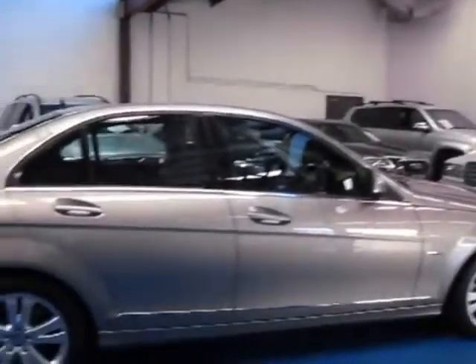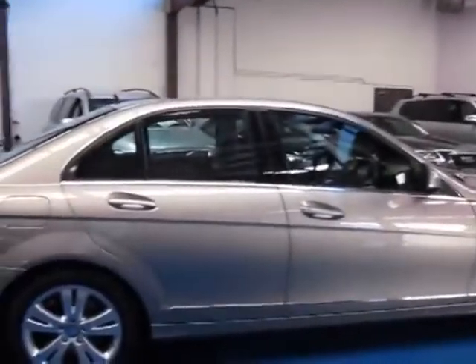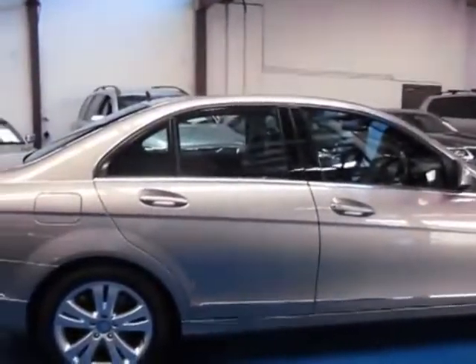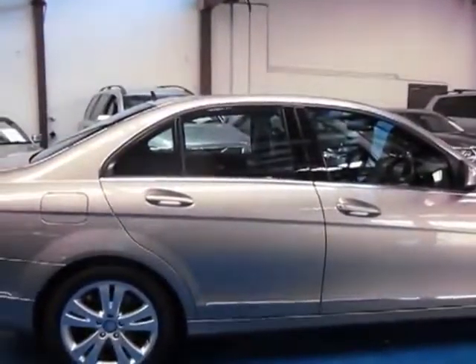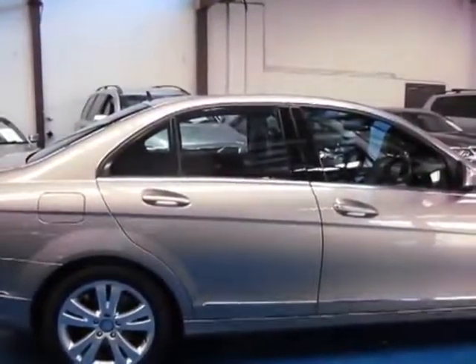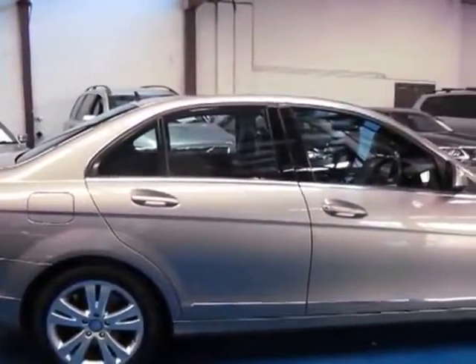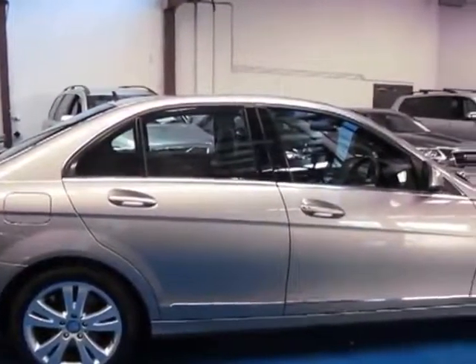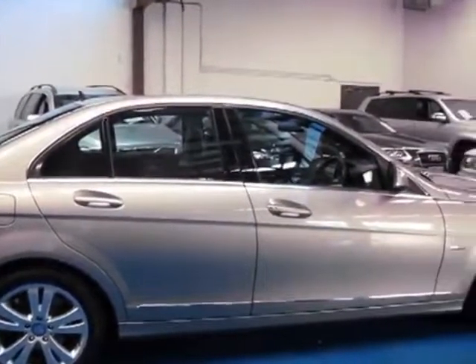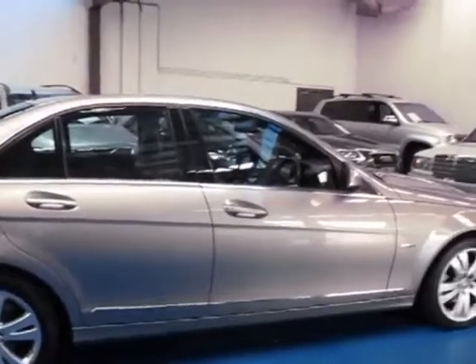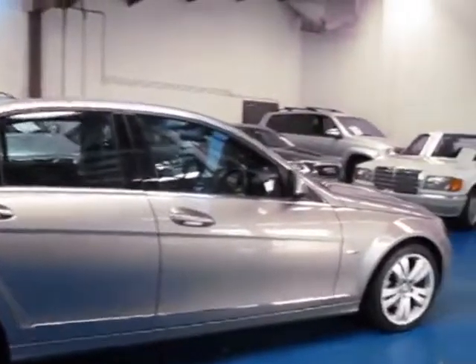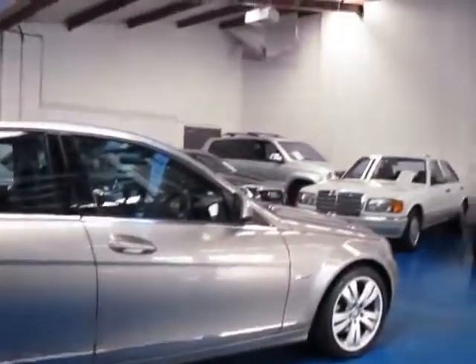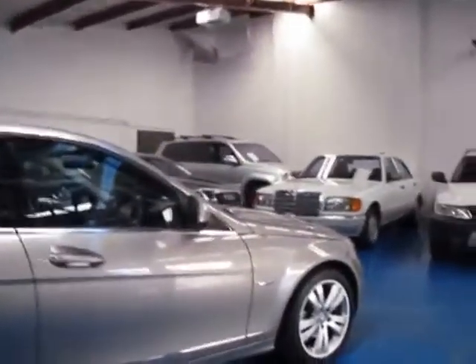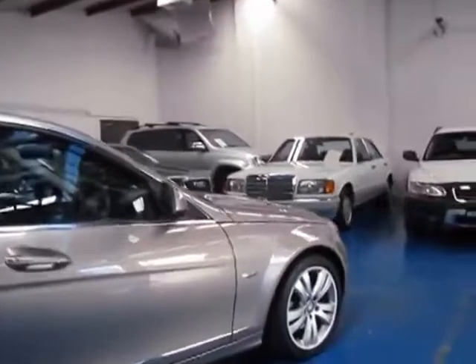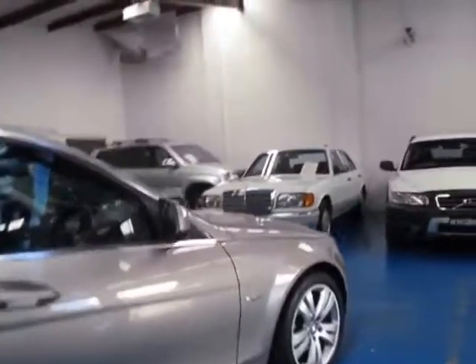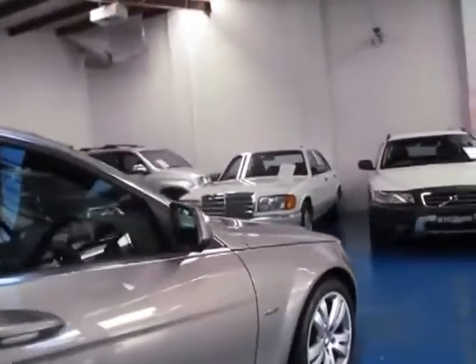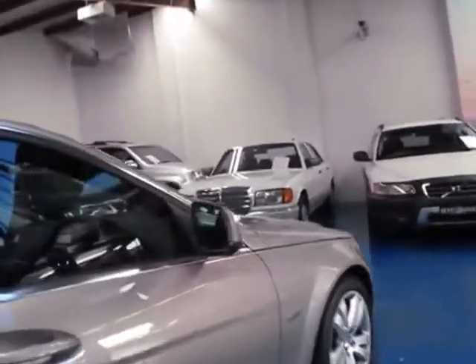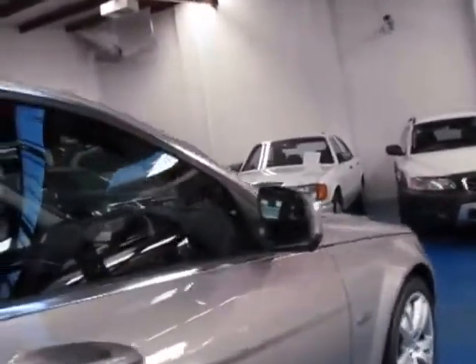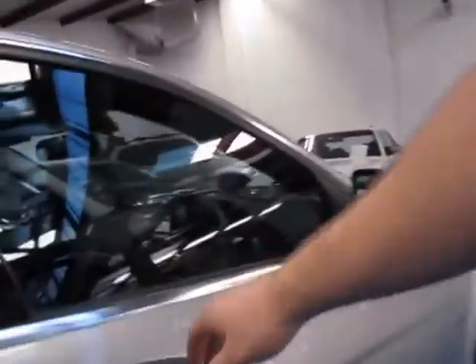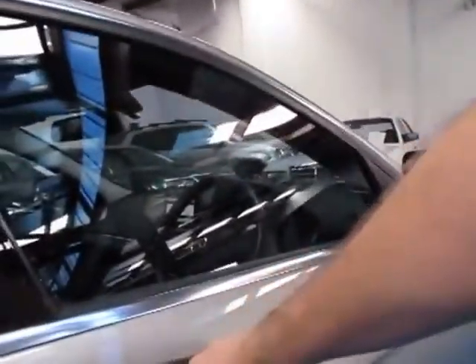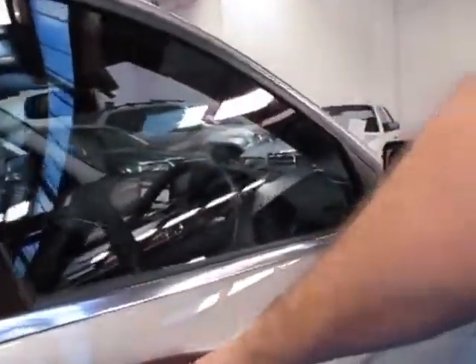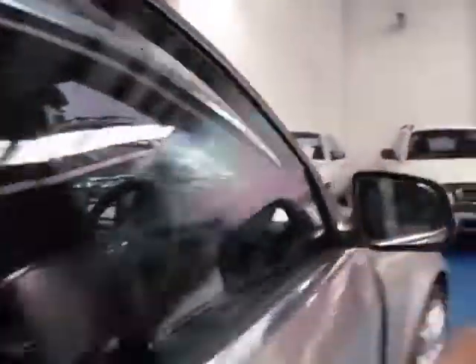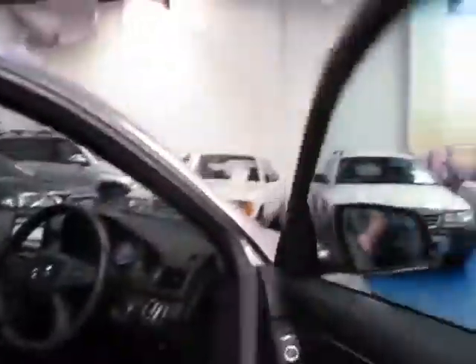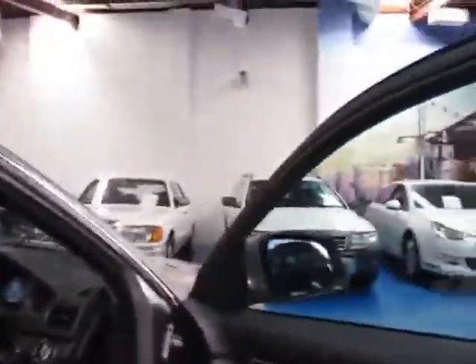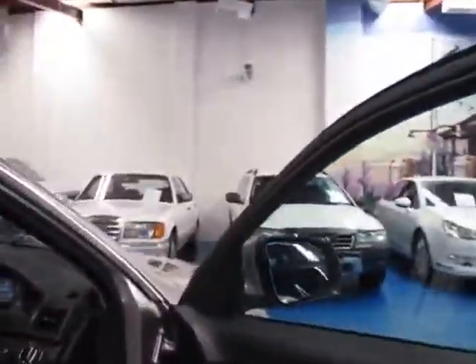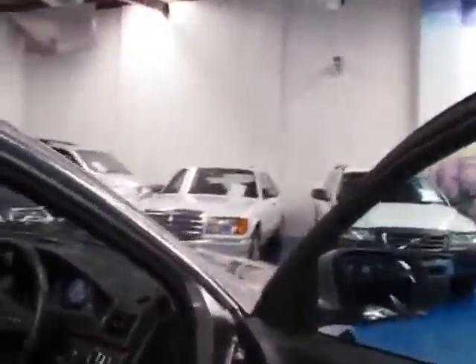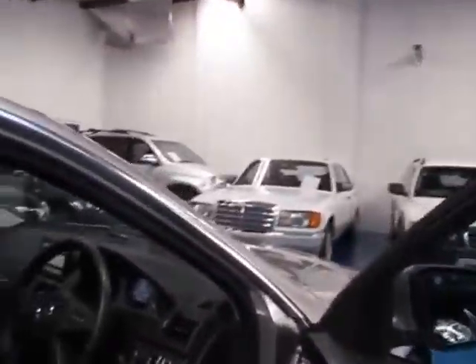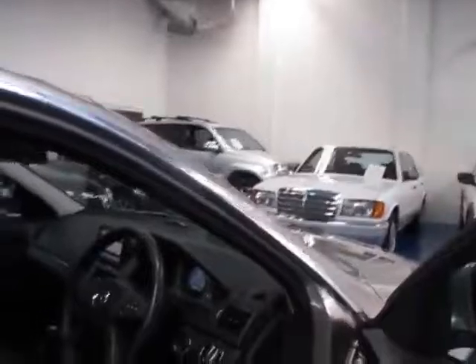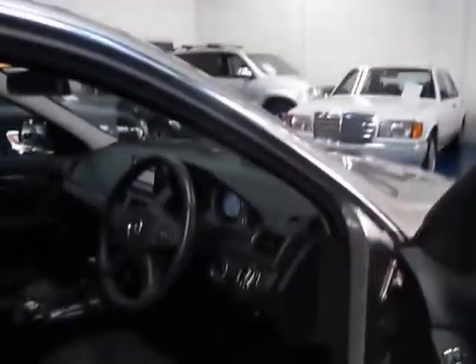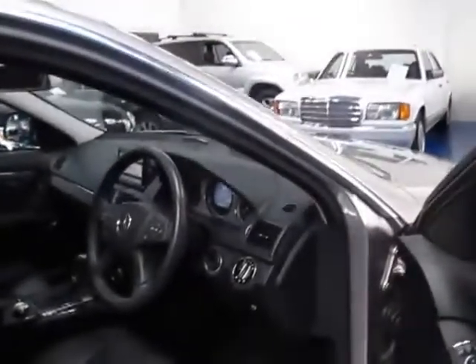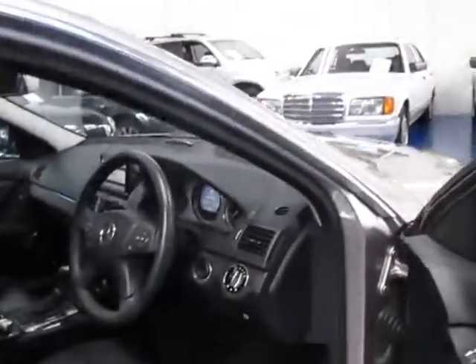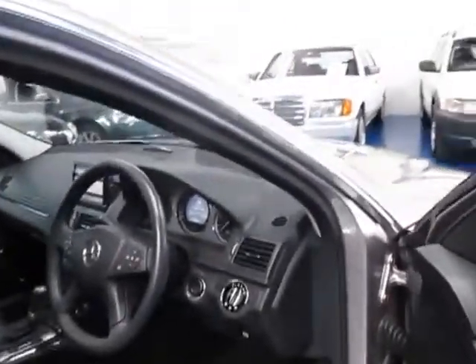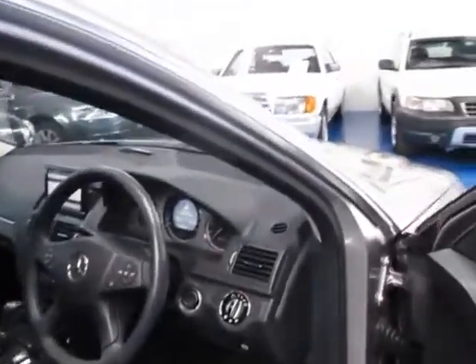It's actually priced quite similarly to a C200 compressor, where this represents much better value. They were so much more expensive when brand new, and second hand there's only very, very little difference in price.